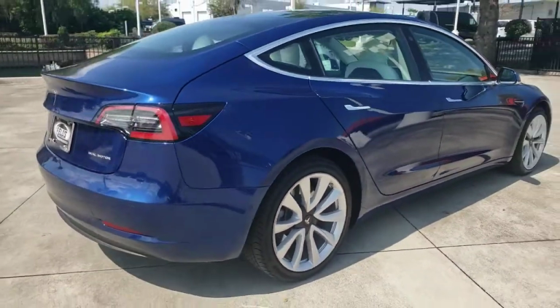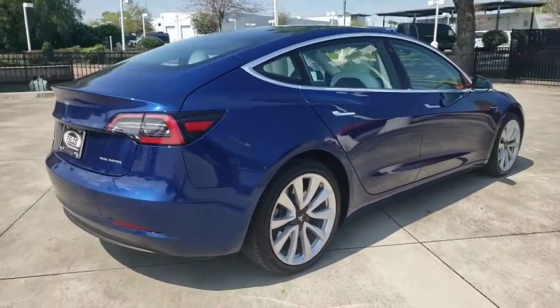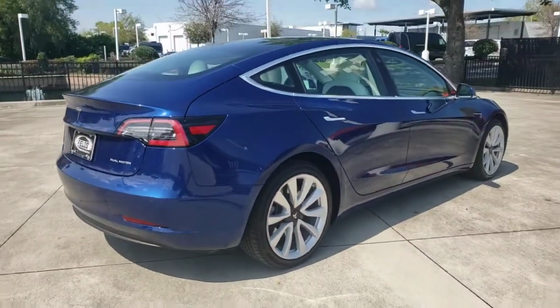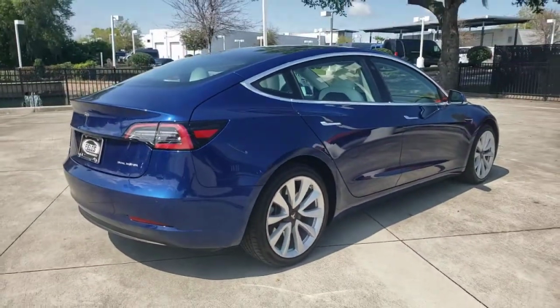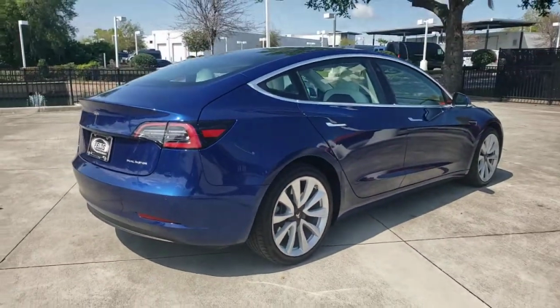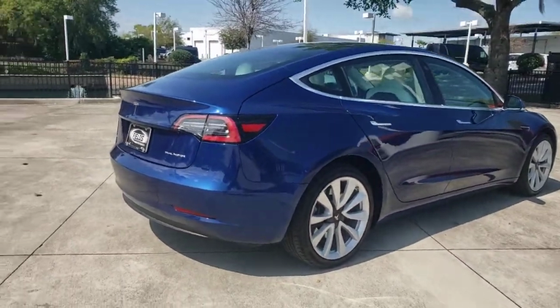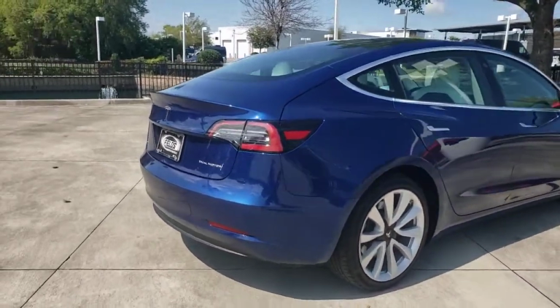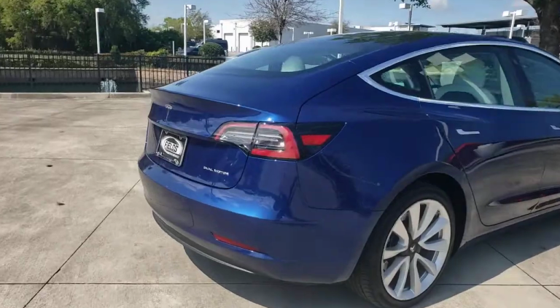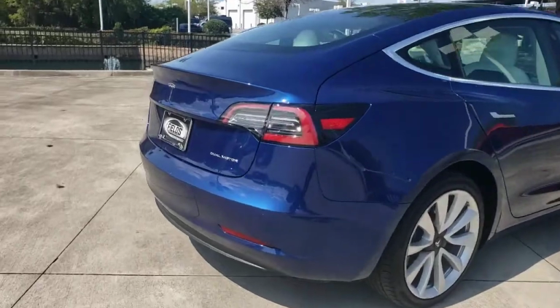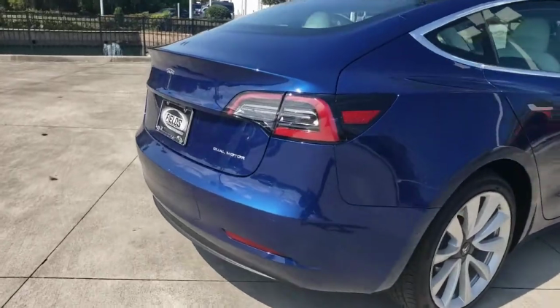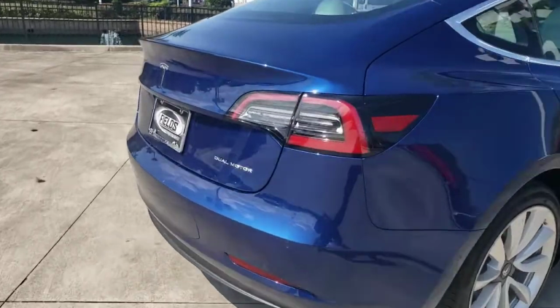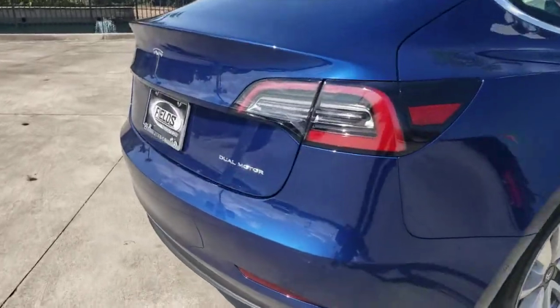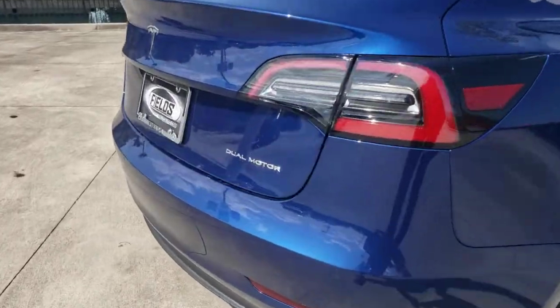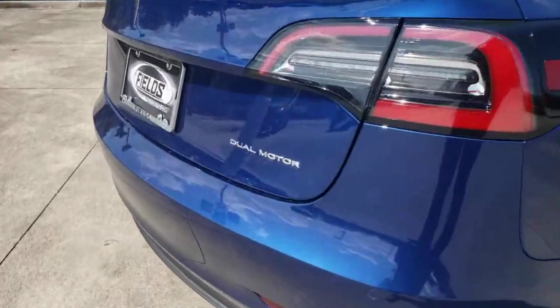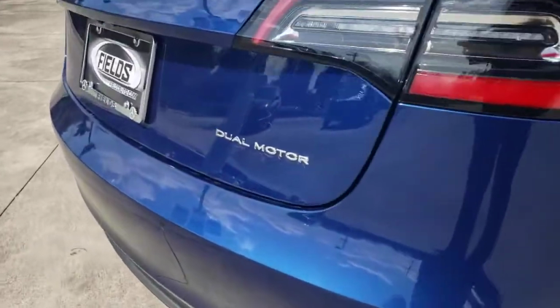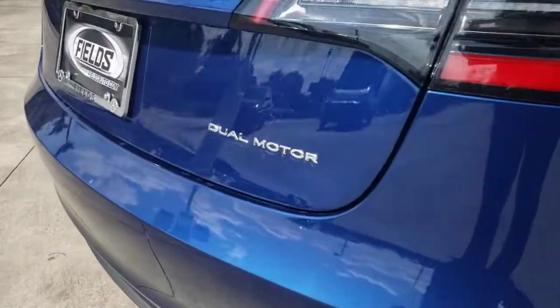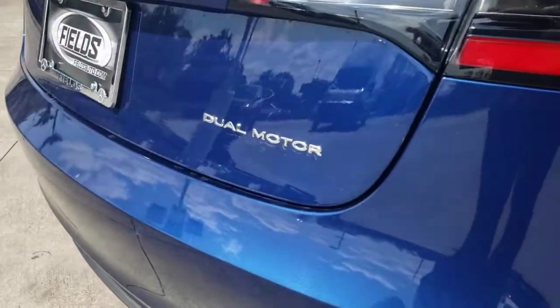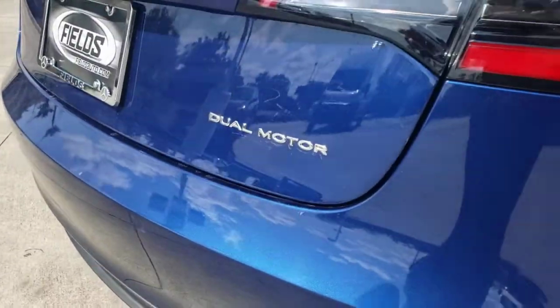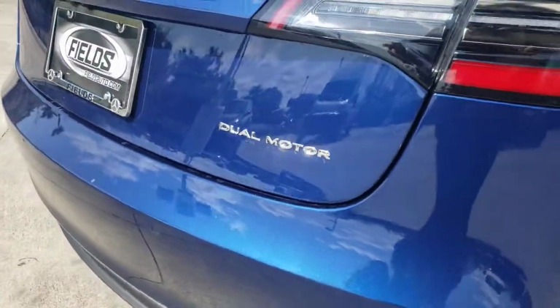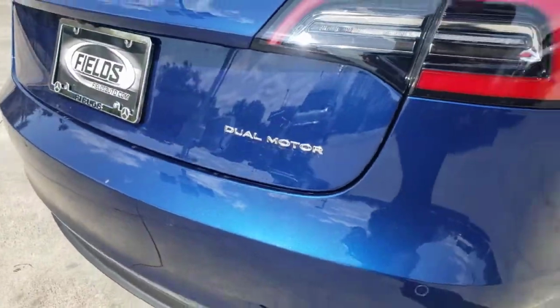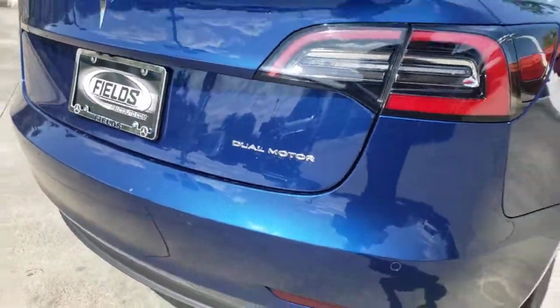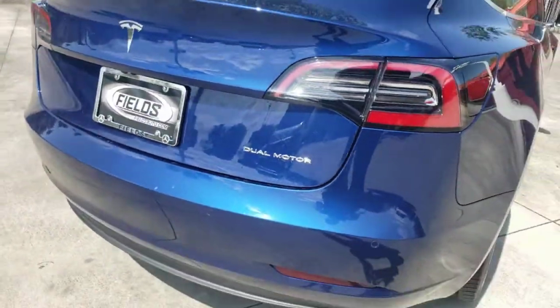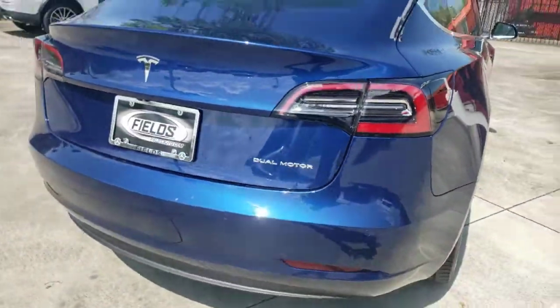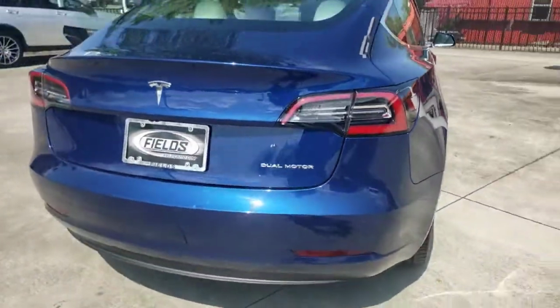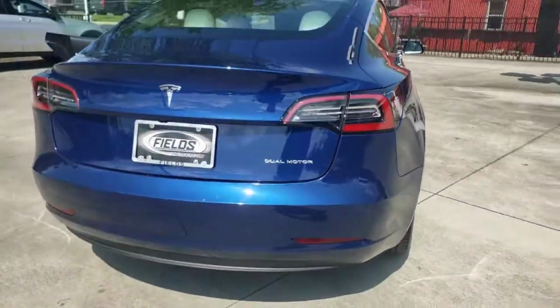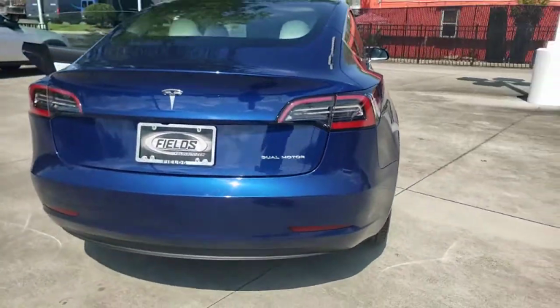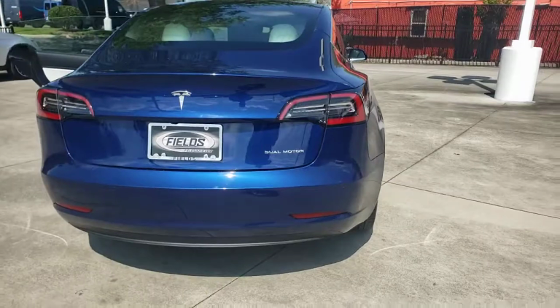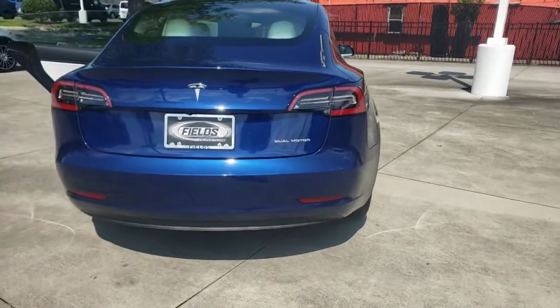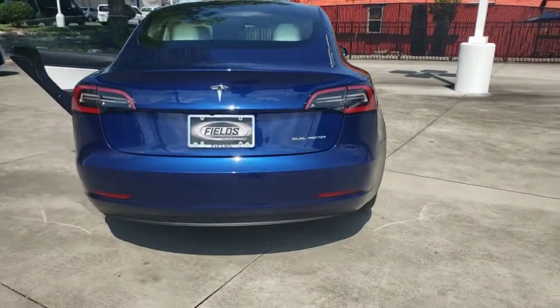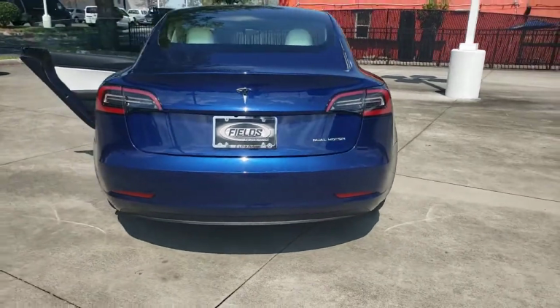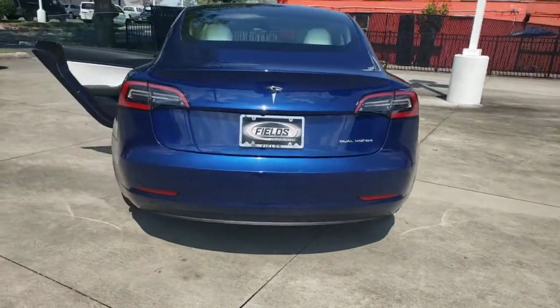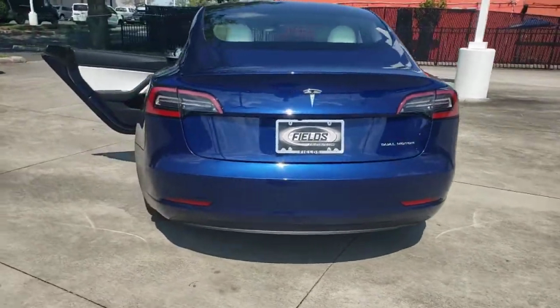Take a closer look at this vehicle. Its design and features represent an outstanding value. These are just some of the great options this vehicle comes with.